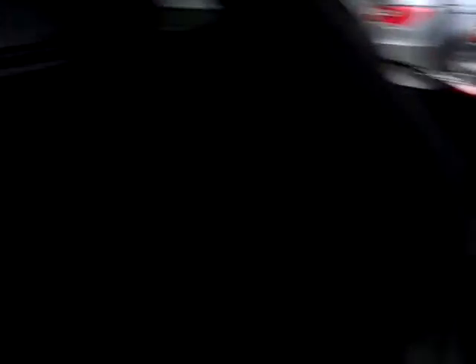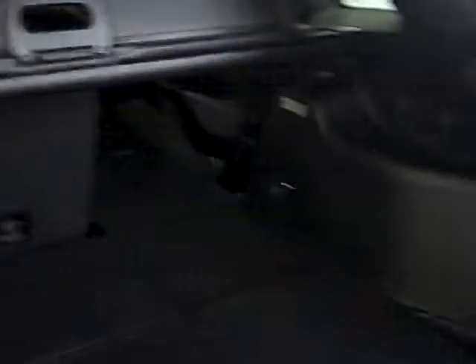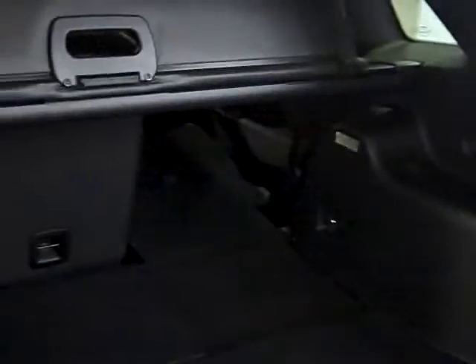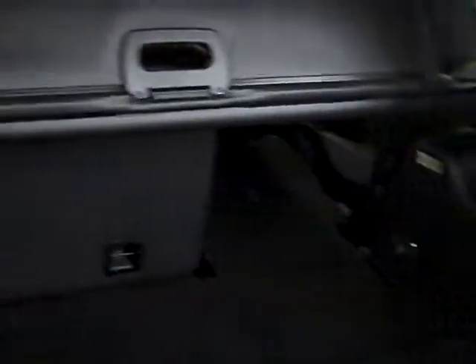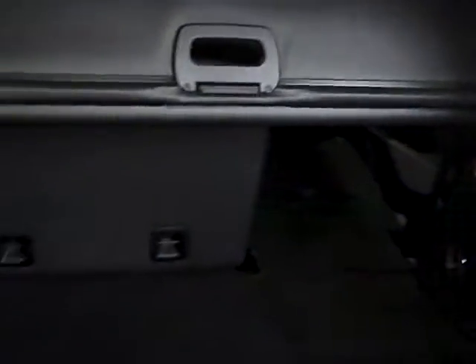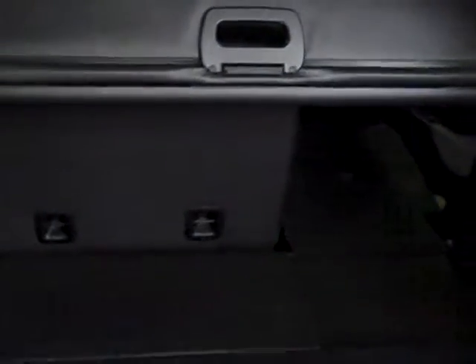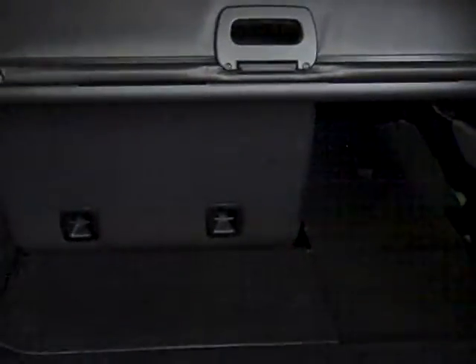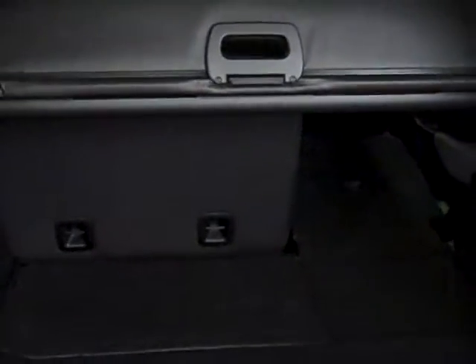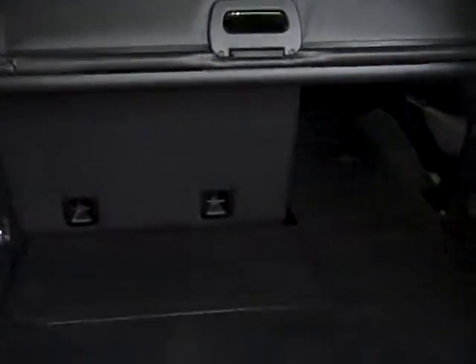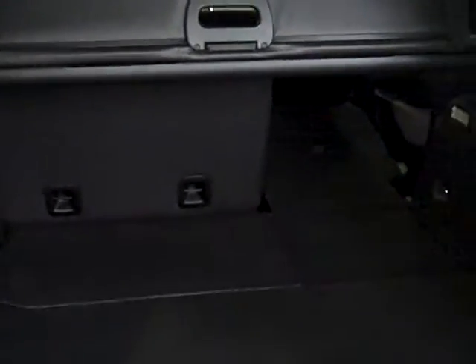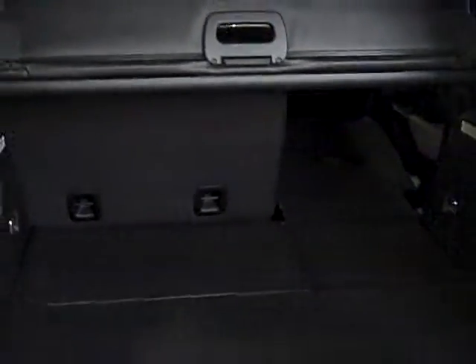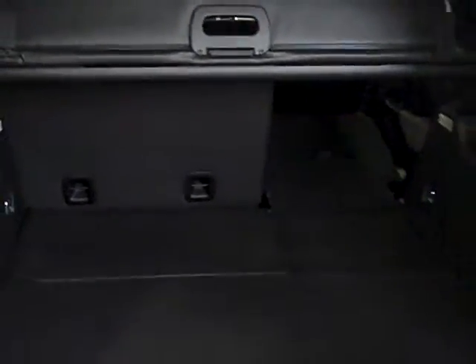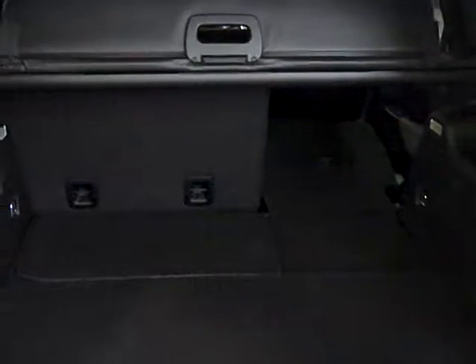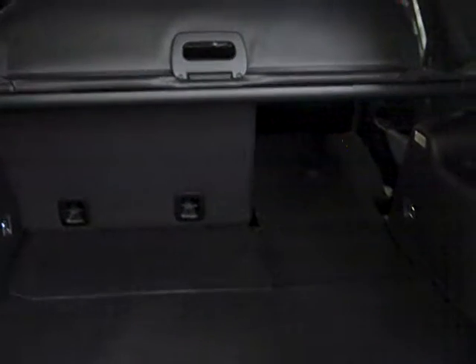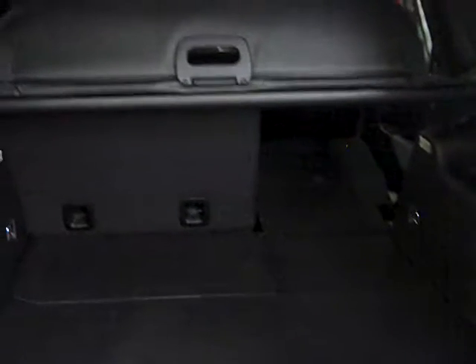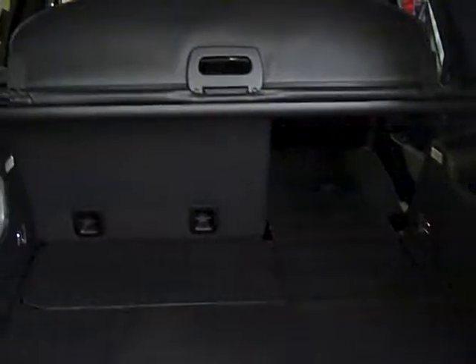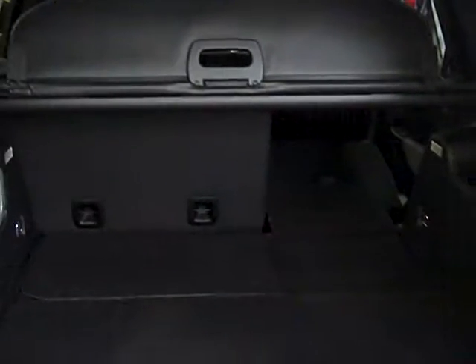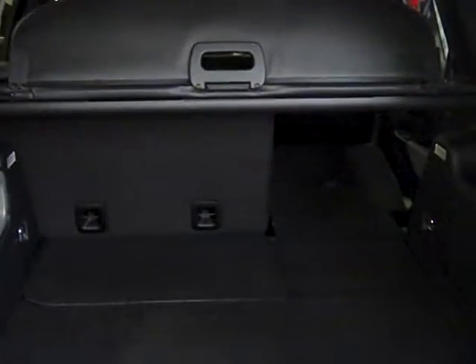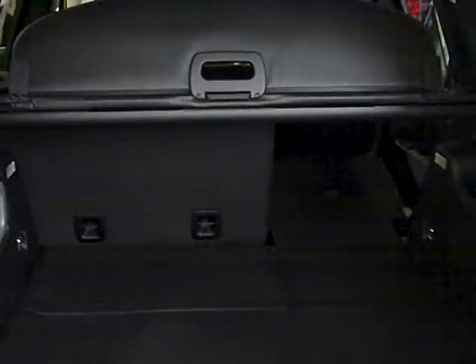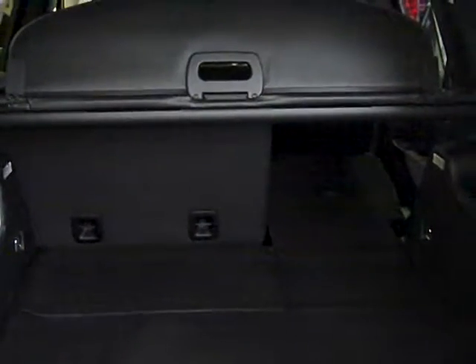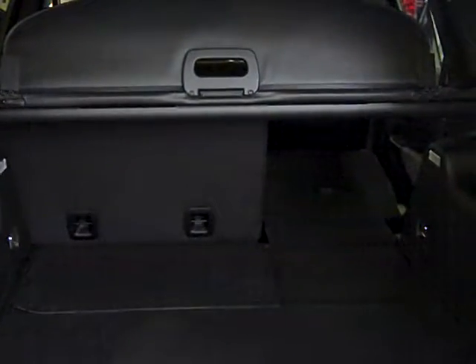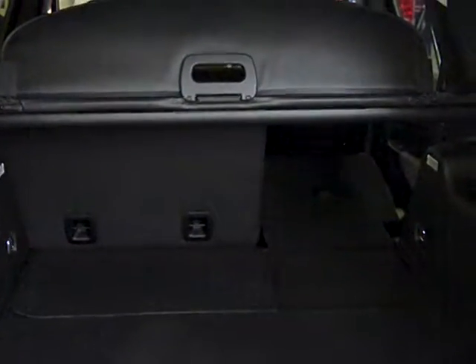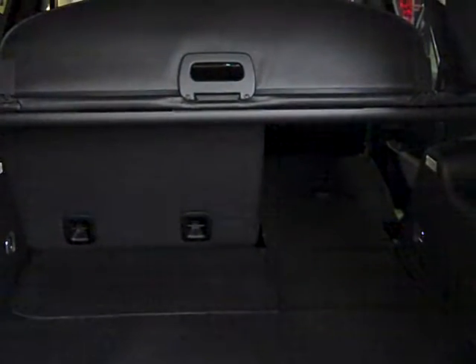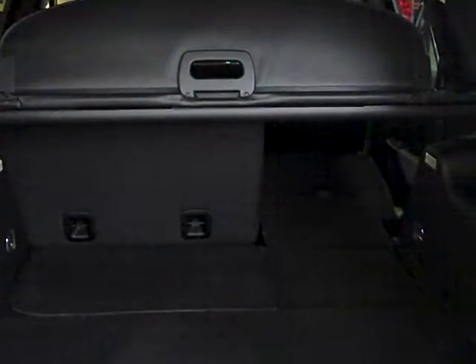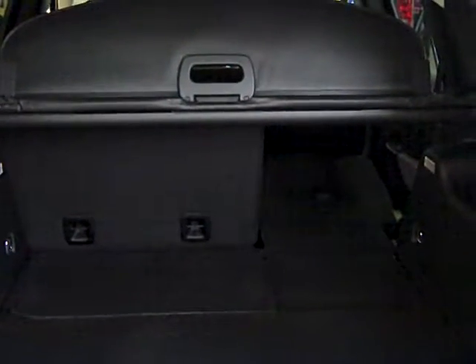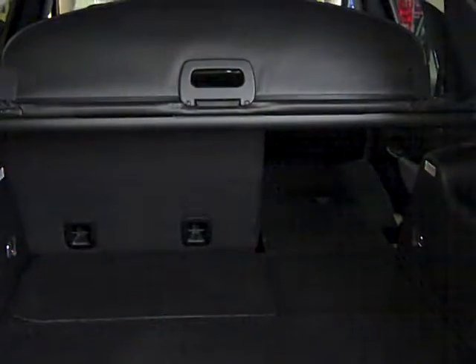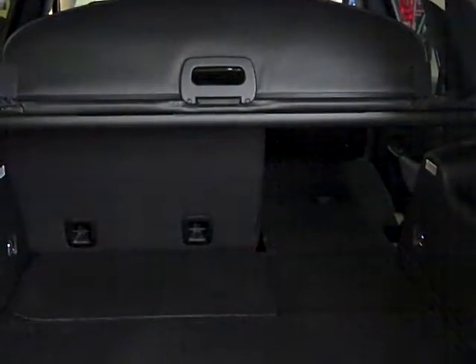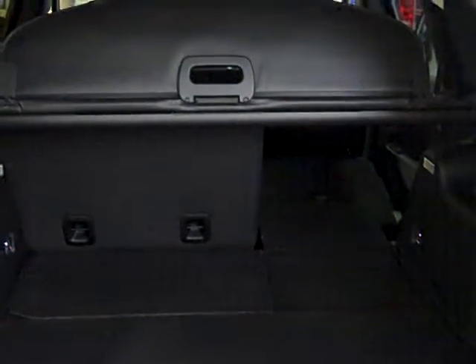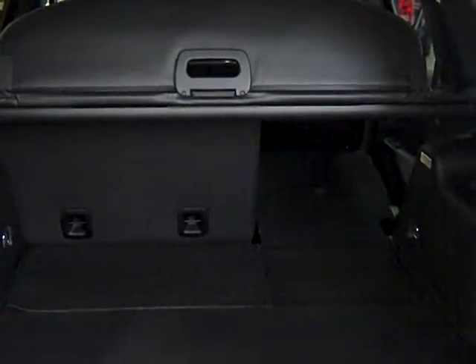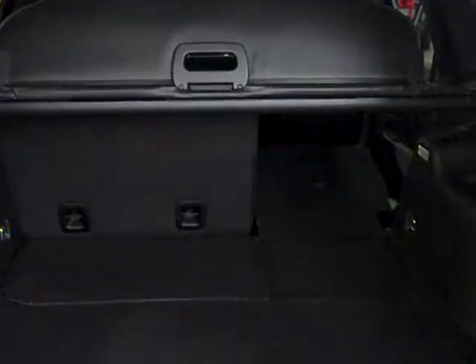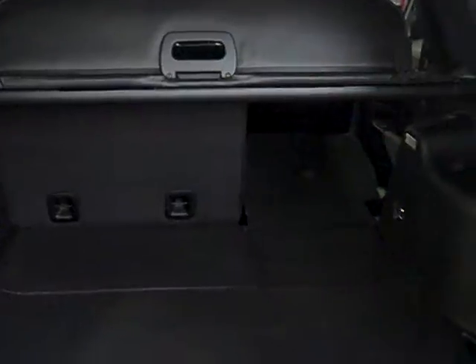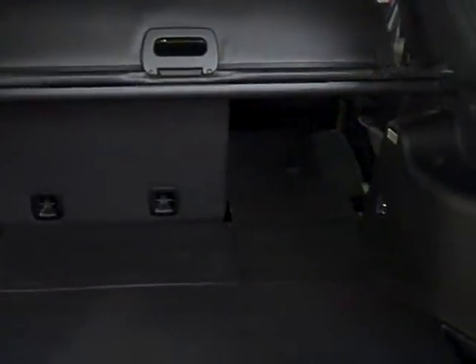Storage is not a problem with this vehicle, and it can handle all you can throw into the back with the lay-flat back seats up or in the down position.